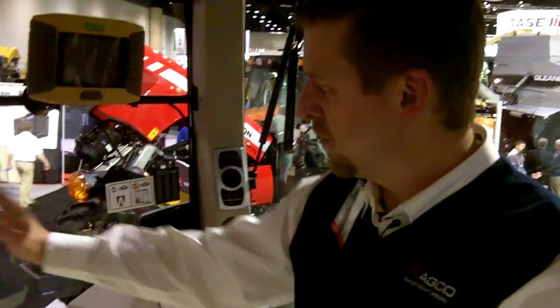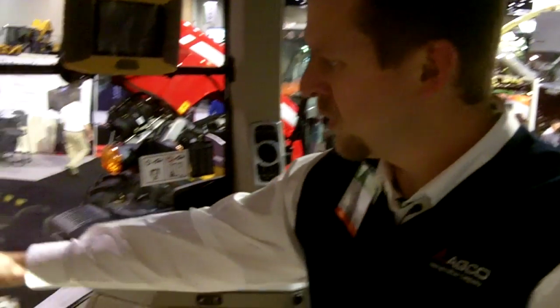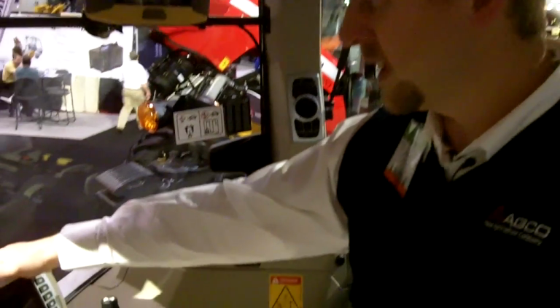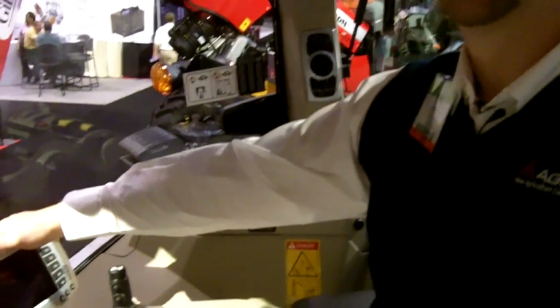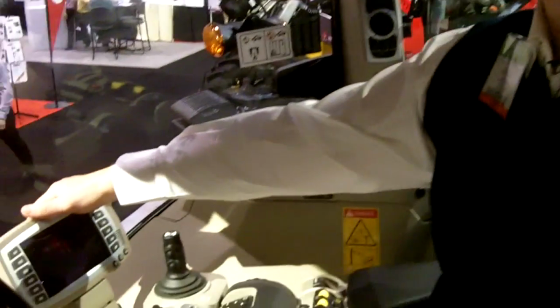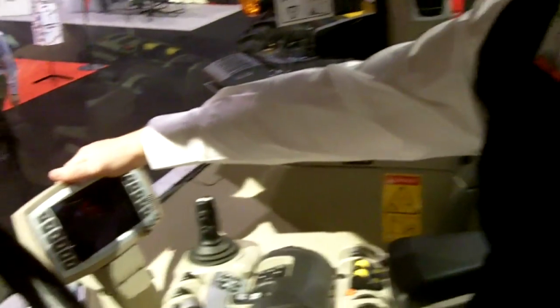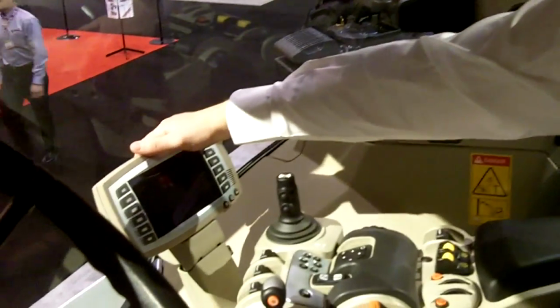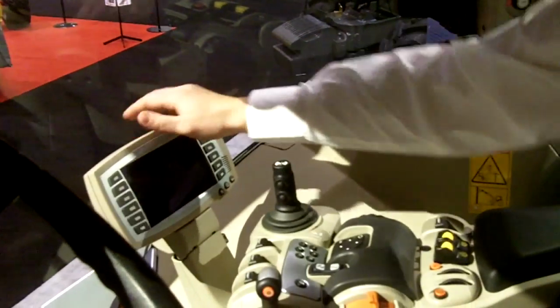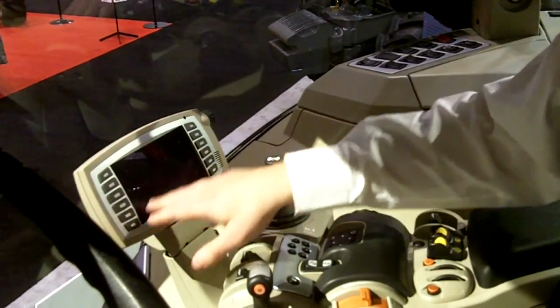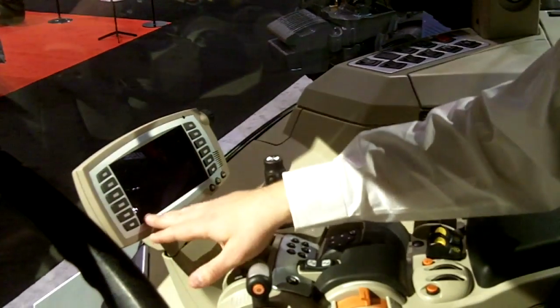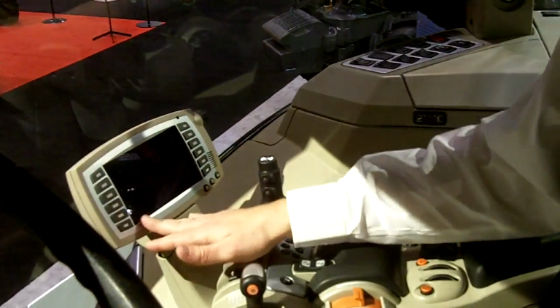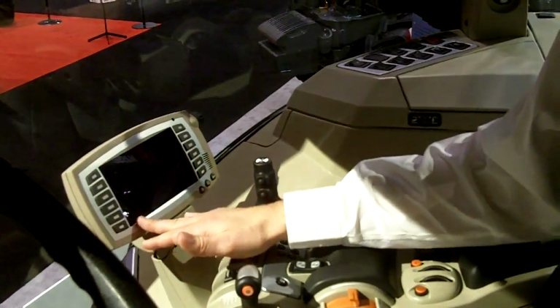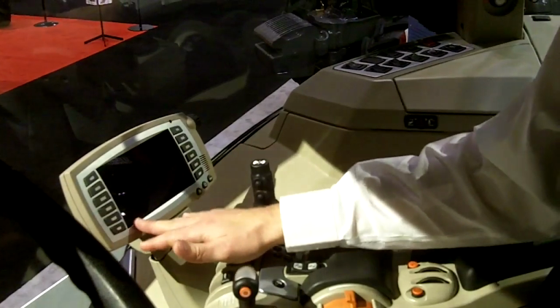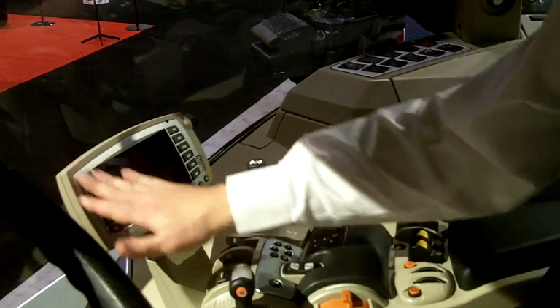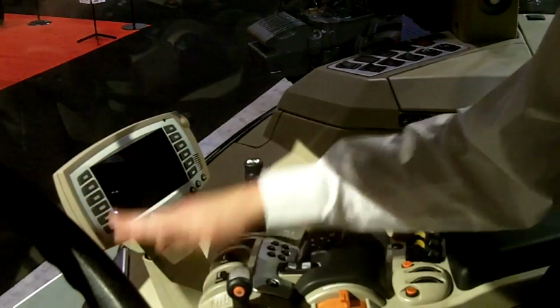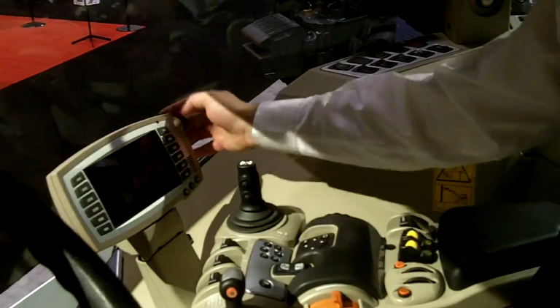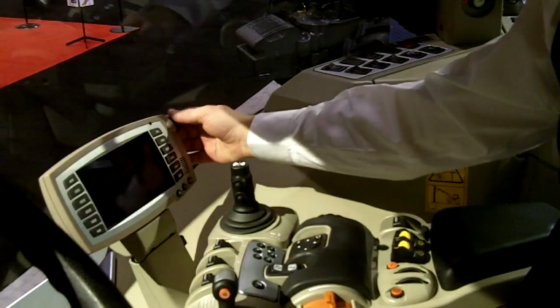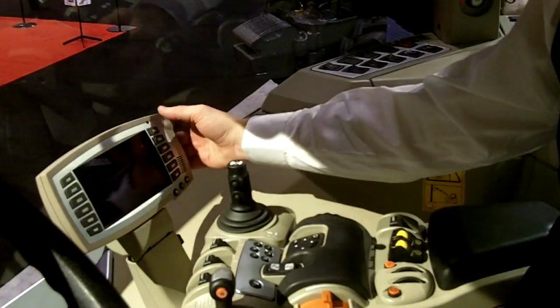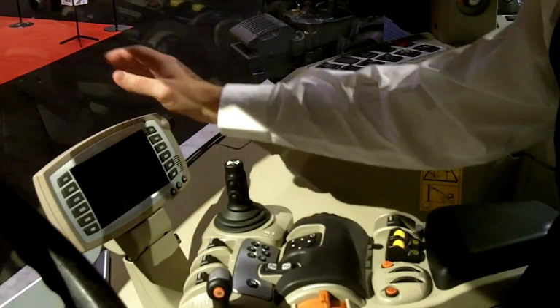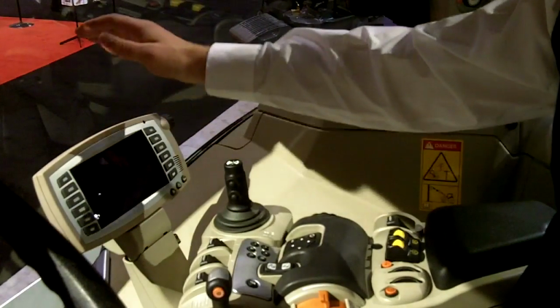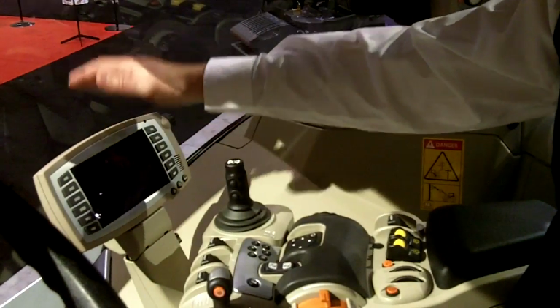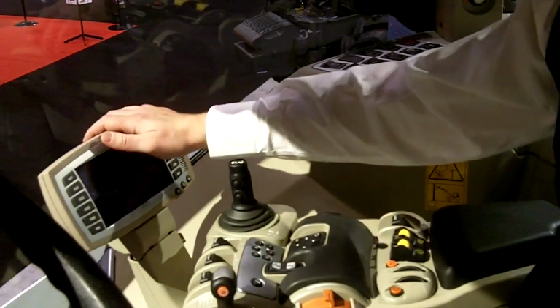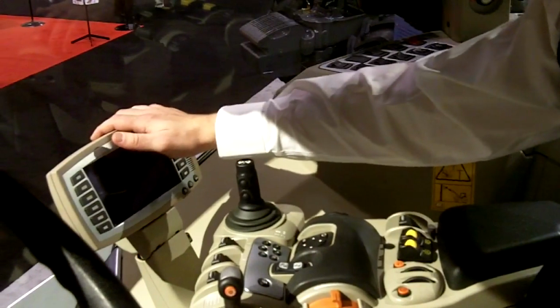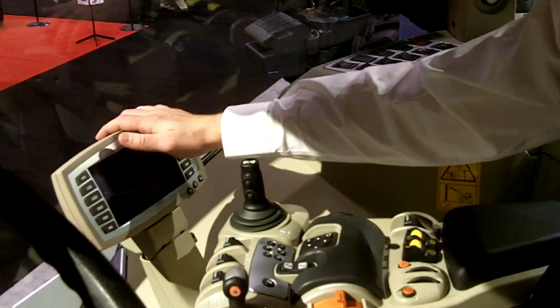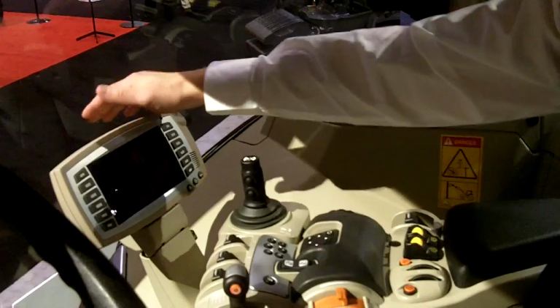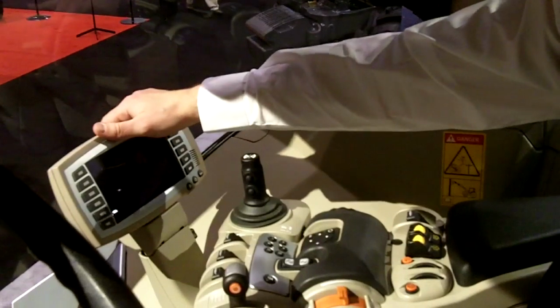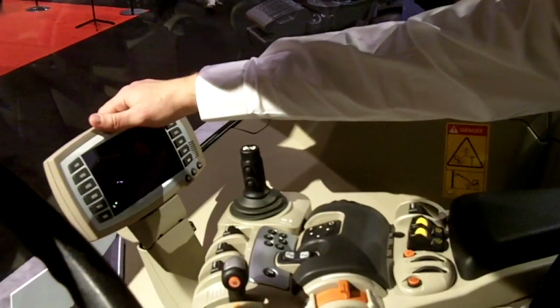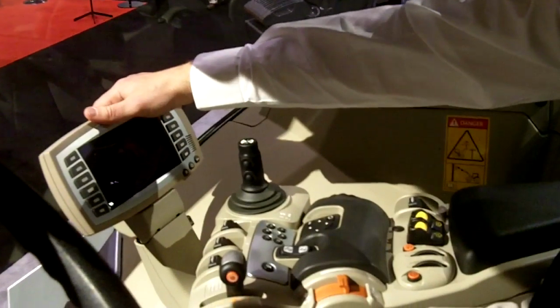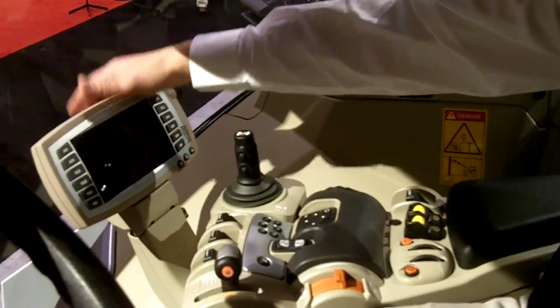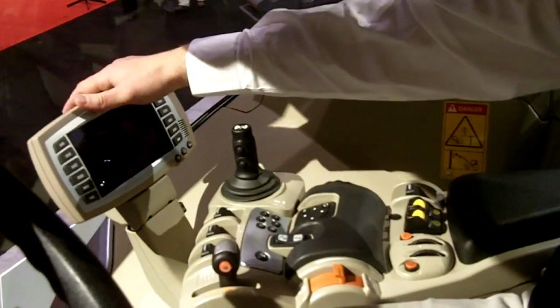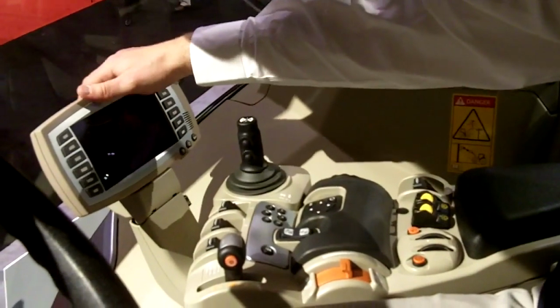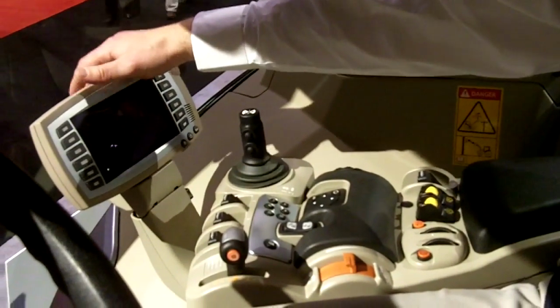Within the cab, we've got the new color console. This is a full ISO-compatible monitor with nice soft keys and a rotary knob that allows you to control all the major tractor functions. It can also be used as an ISO monitor for your round baler, your planter, etc.